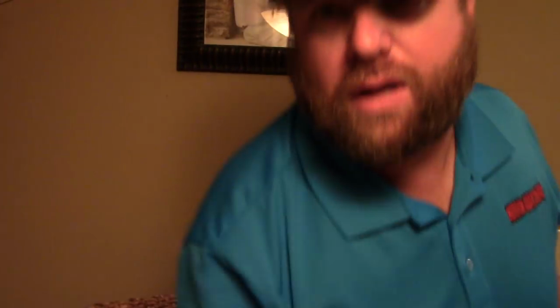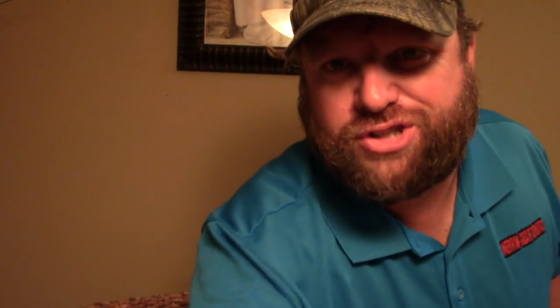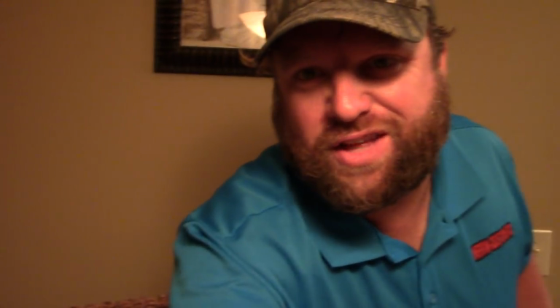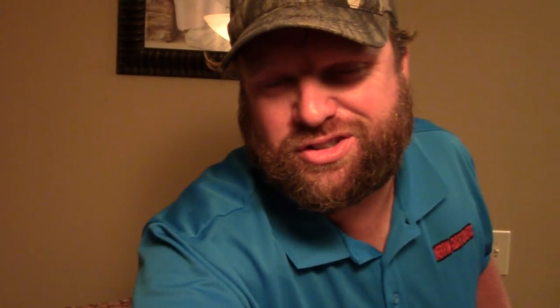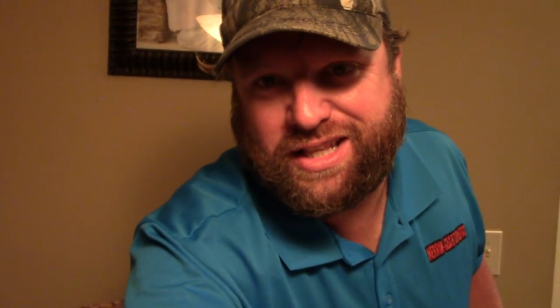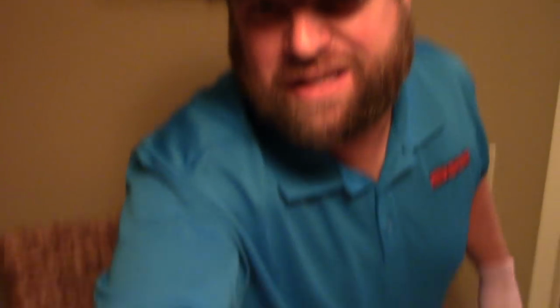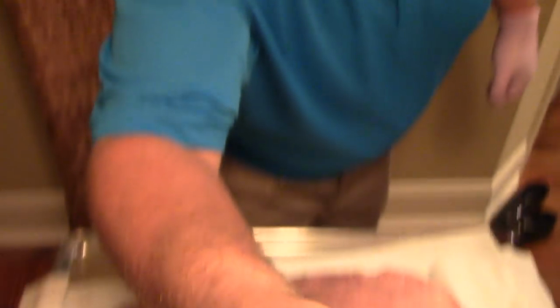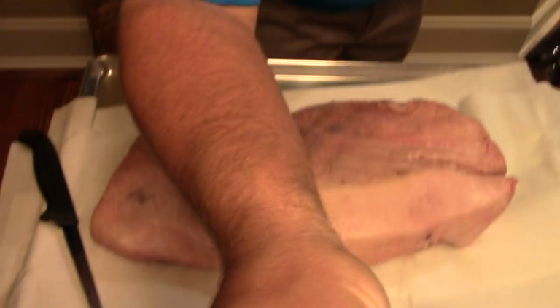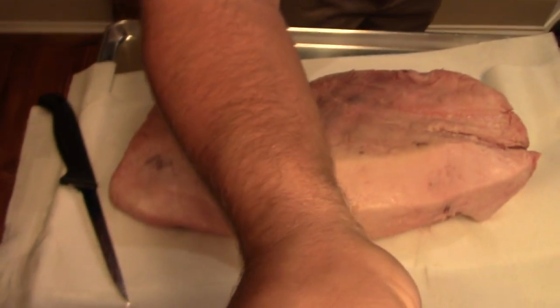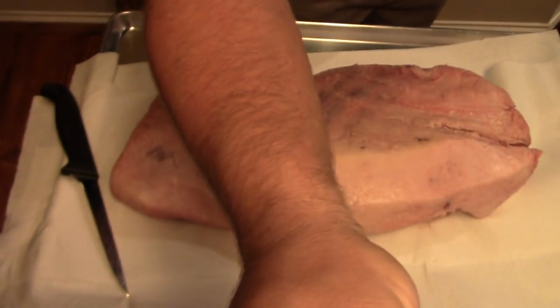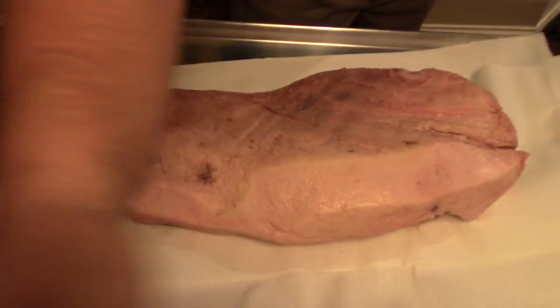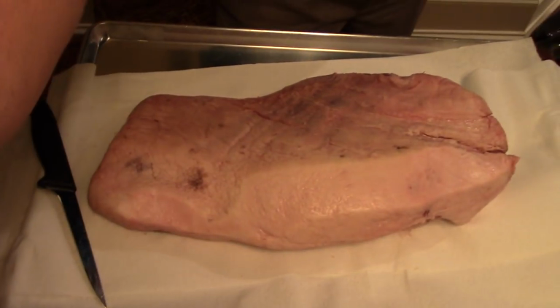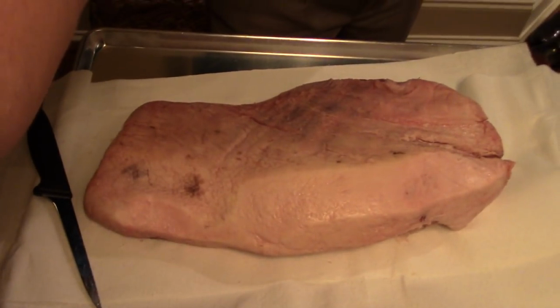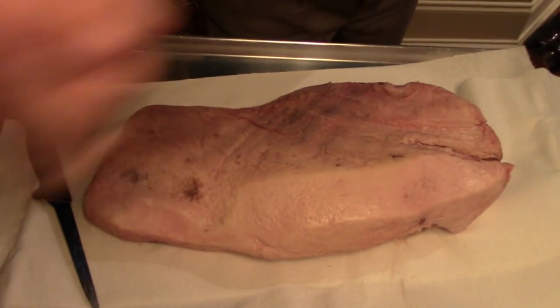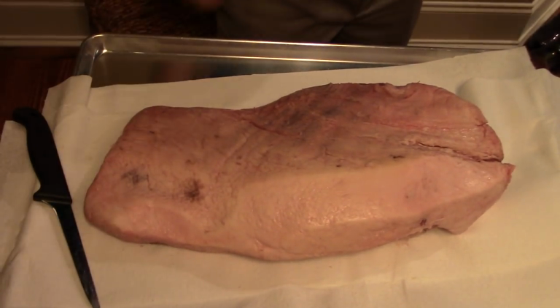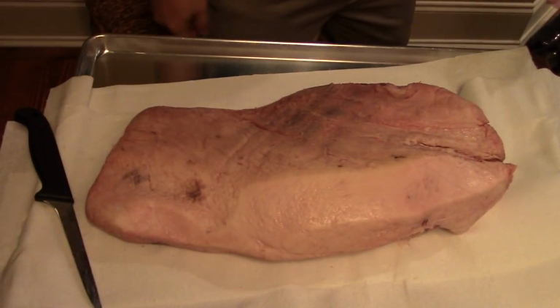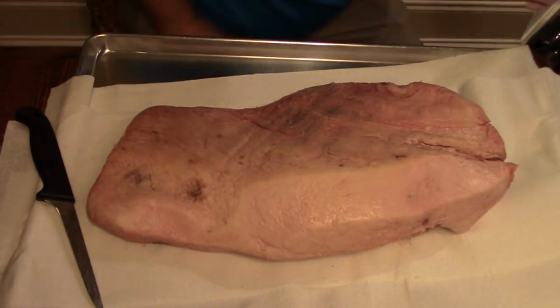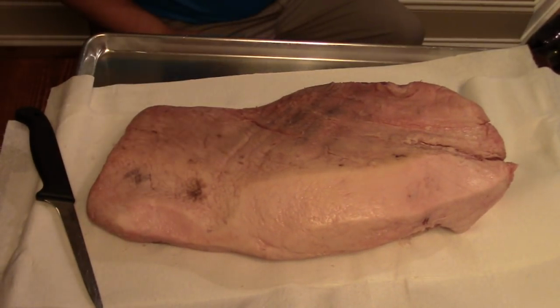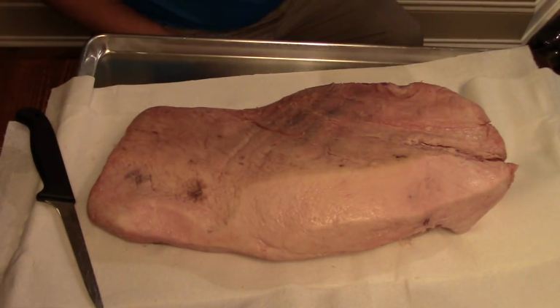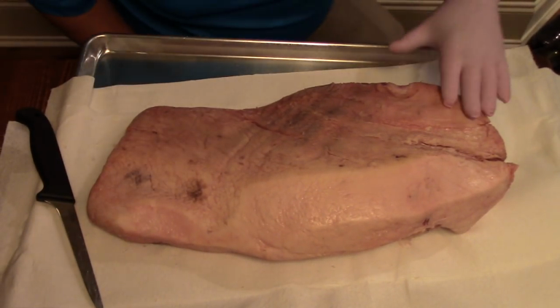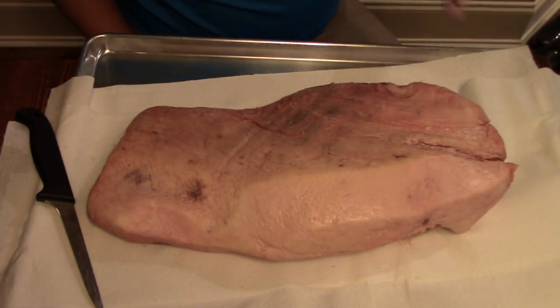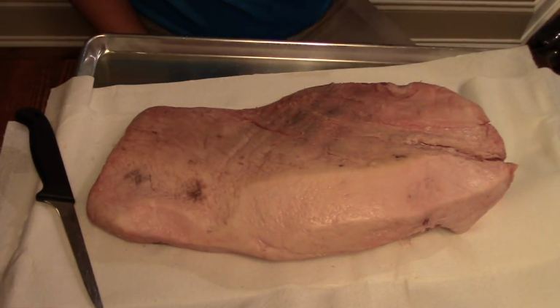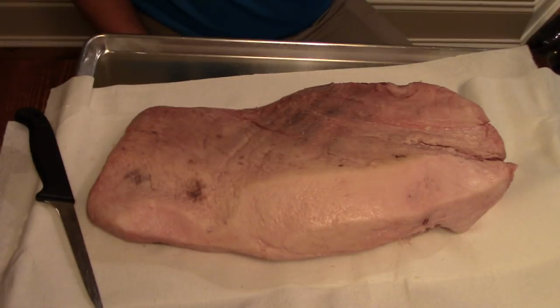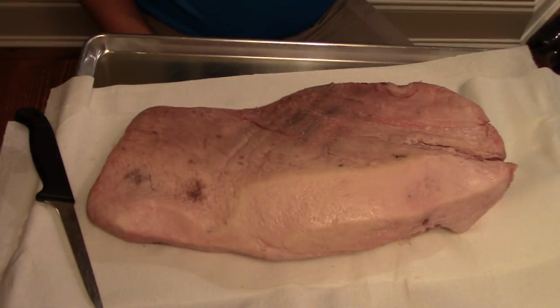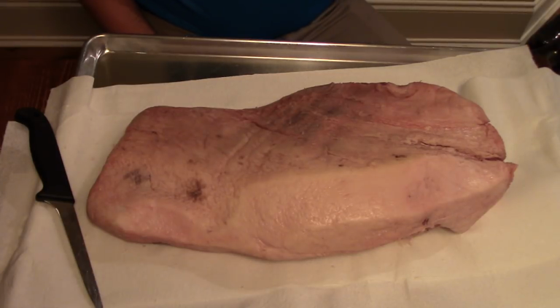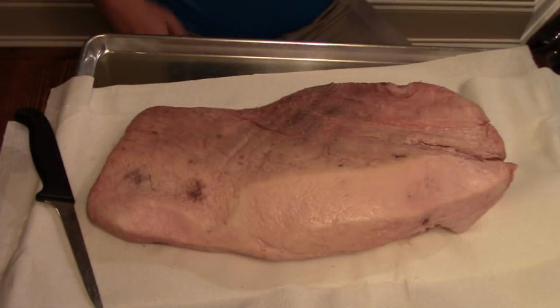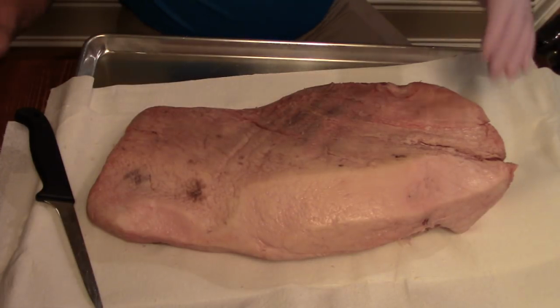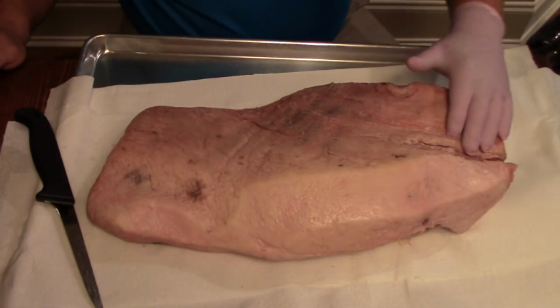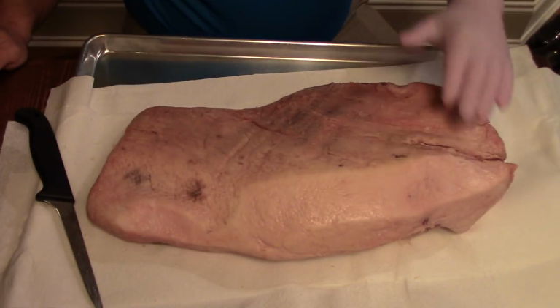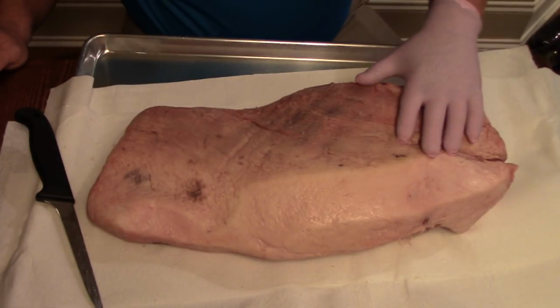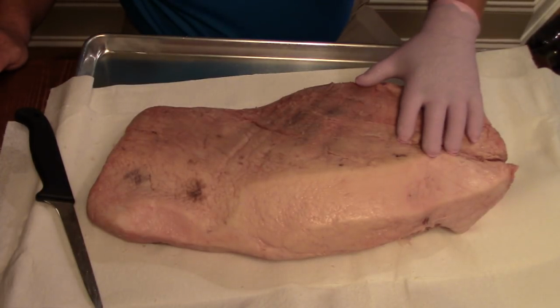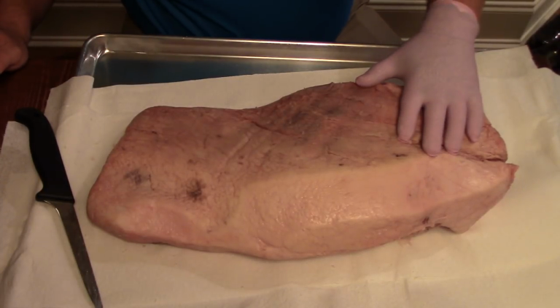Hey y'all, Joe here, Southern Coast of Cooking. This is part of a mini-series on brisket — different steps in the cooking of brisket. I'll break it up so y'all can see it in several different videos; you don't have to watch the whole thing. I just did one on selecting the brisket.